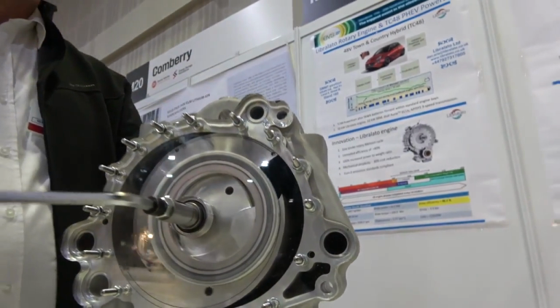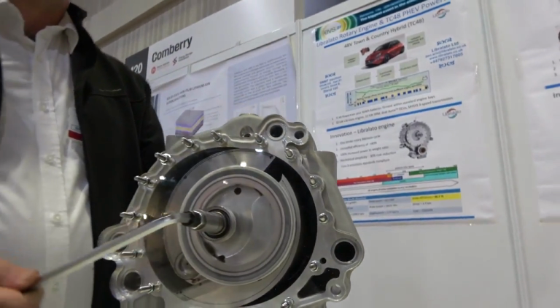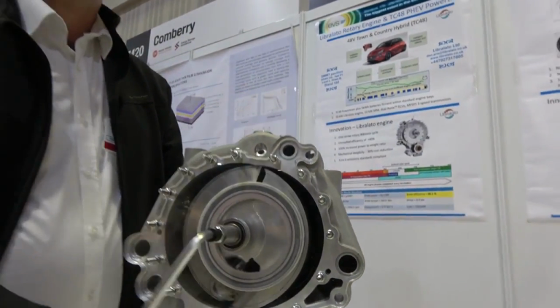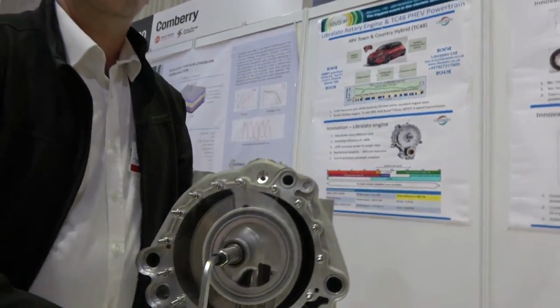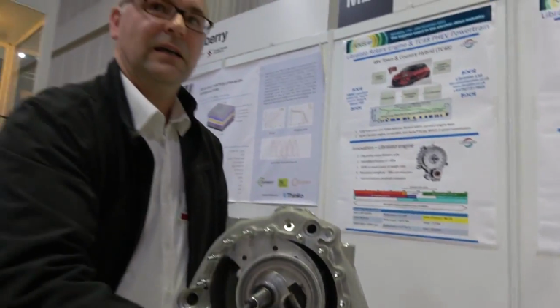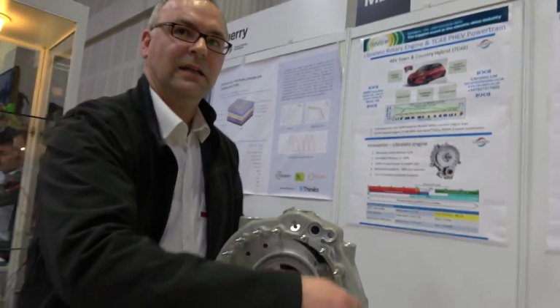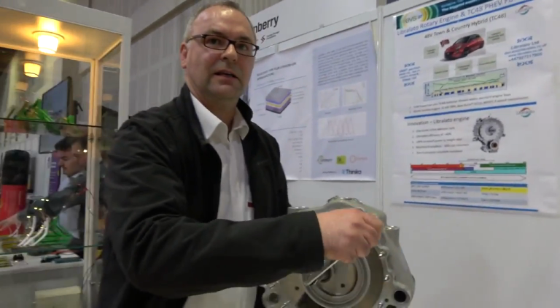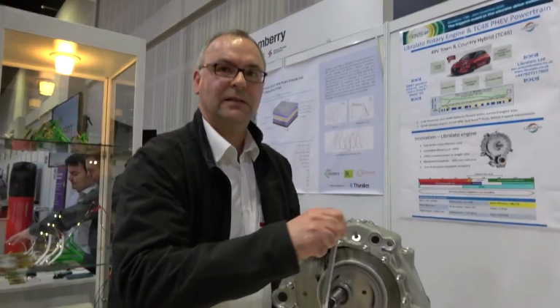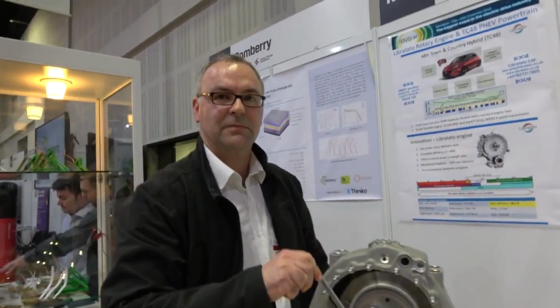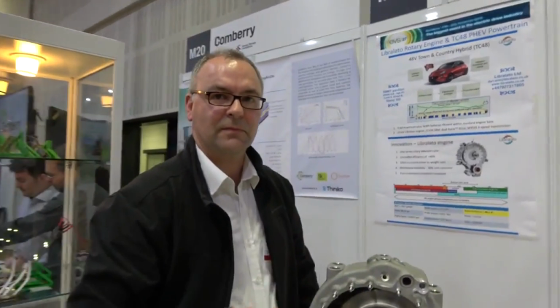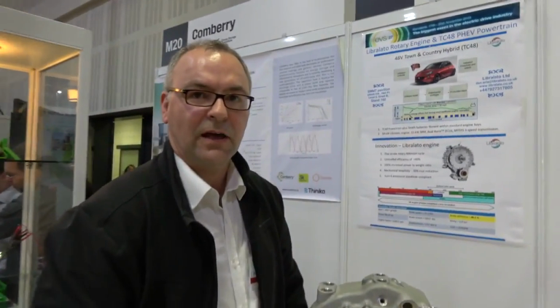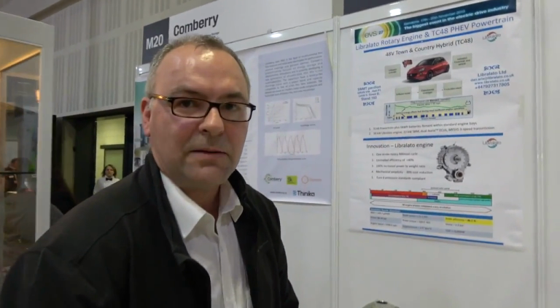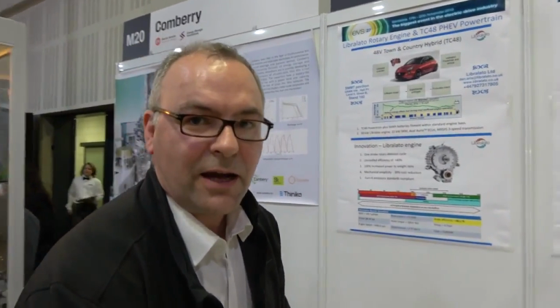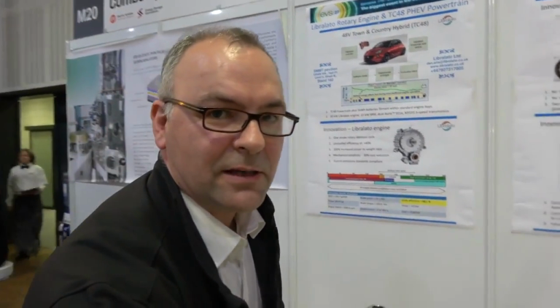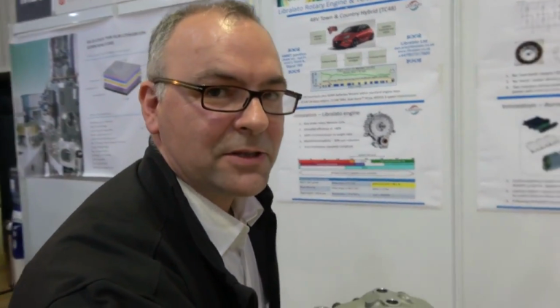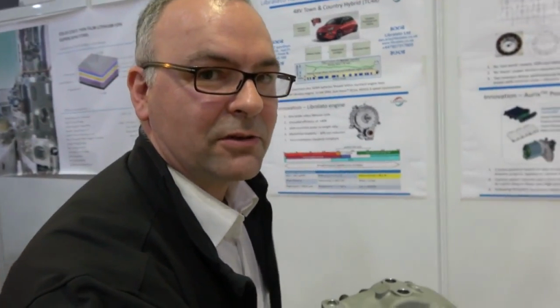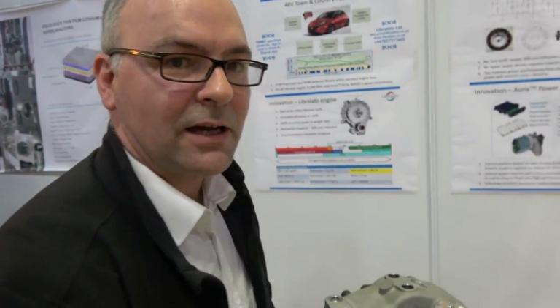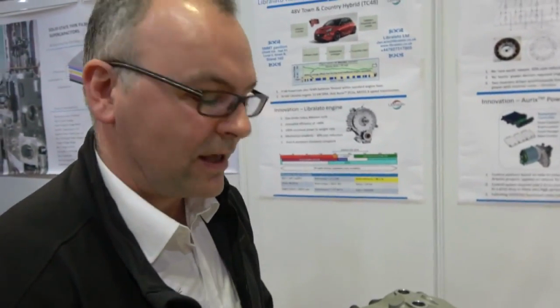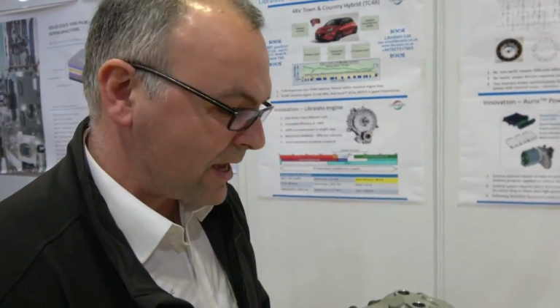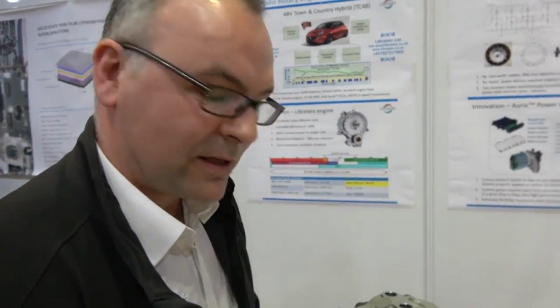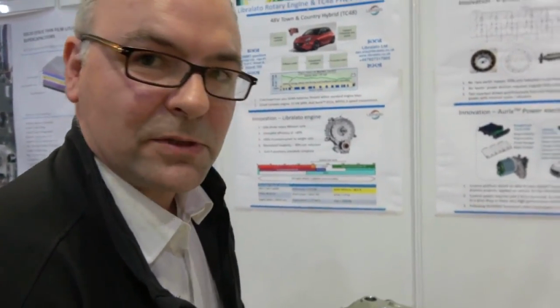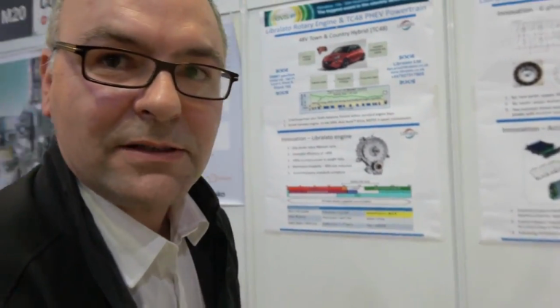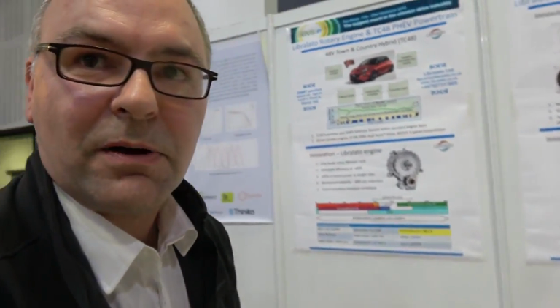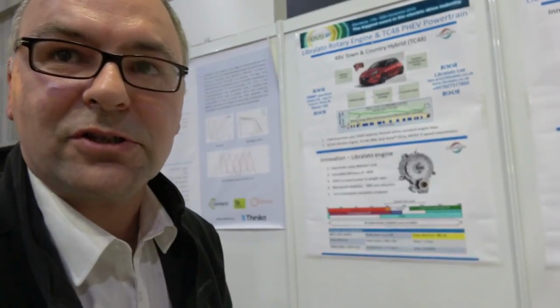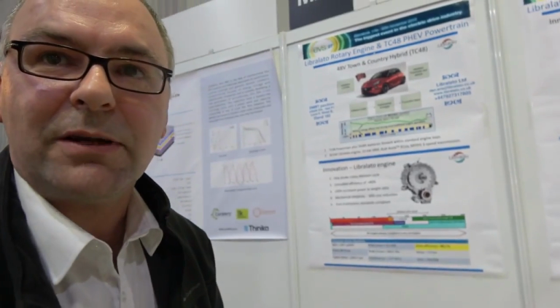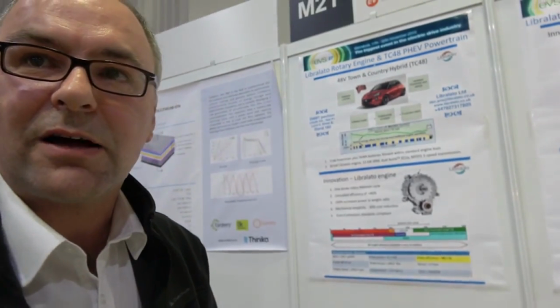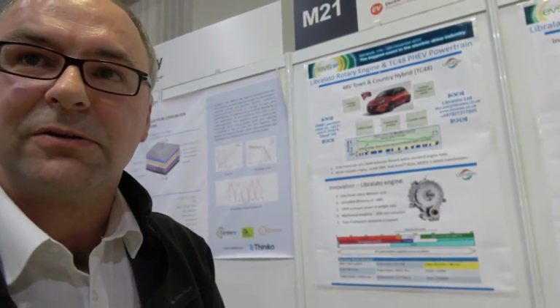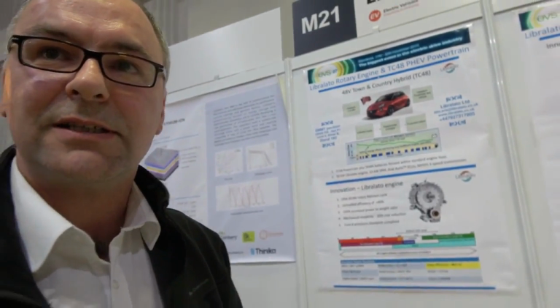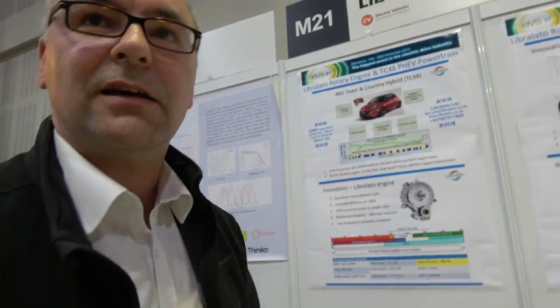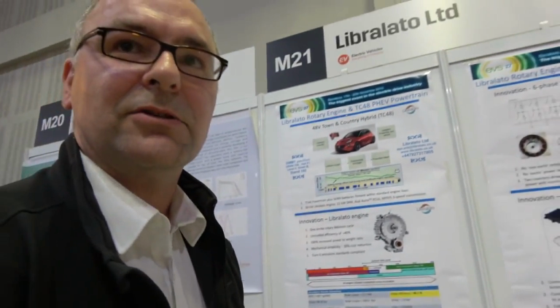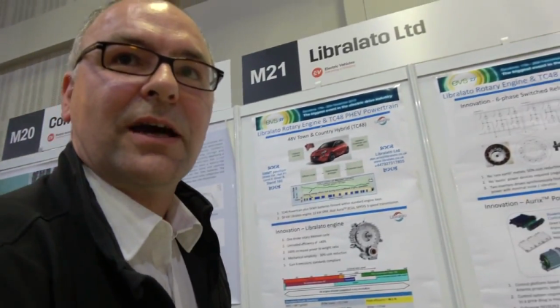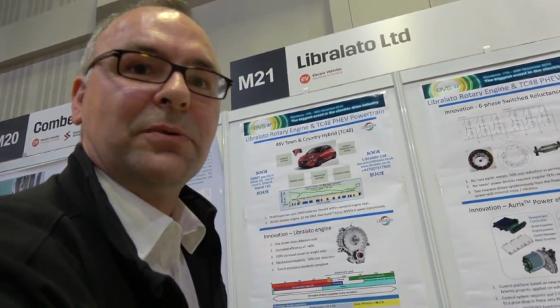We're here with Liberlato. I'm Dan Harris, I'm the managing director. The engine was invented by Ruggiero Liberlato — it's an Italian invention and it's a UK company.